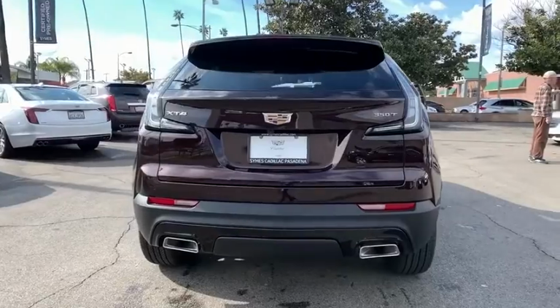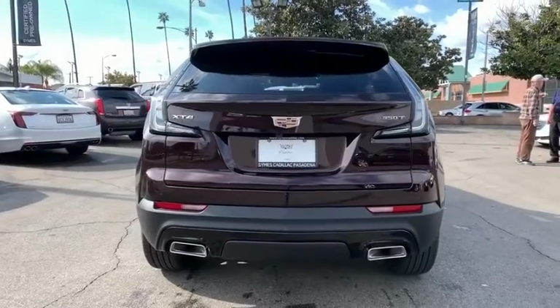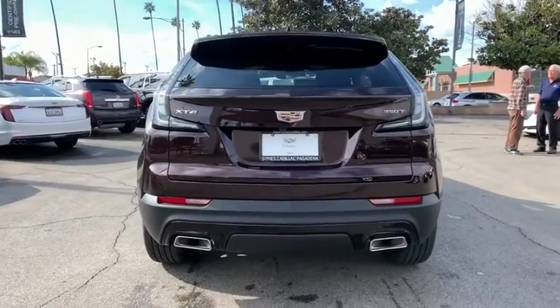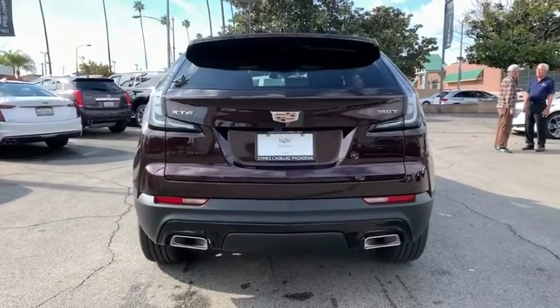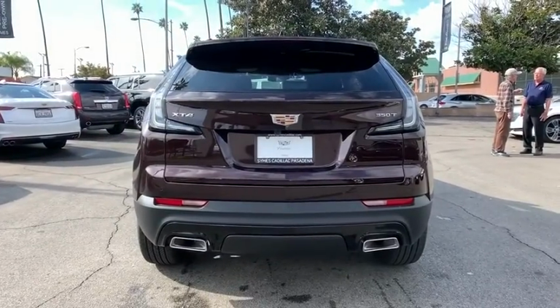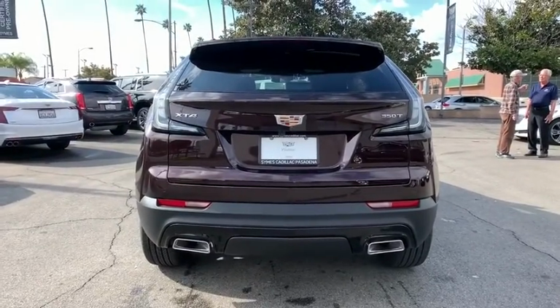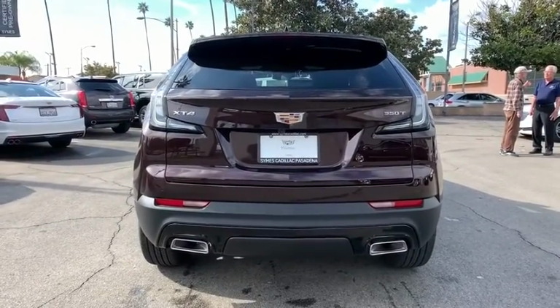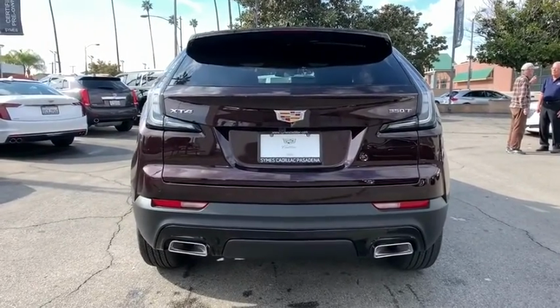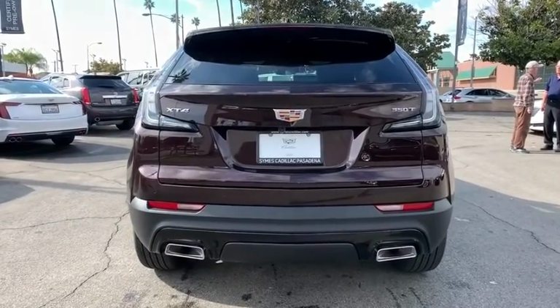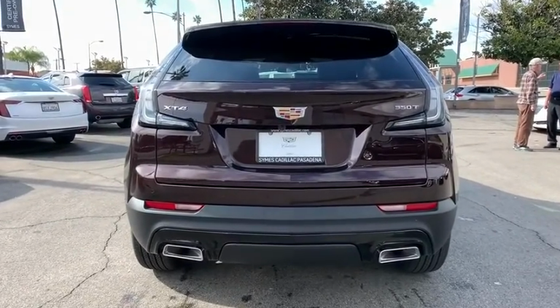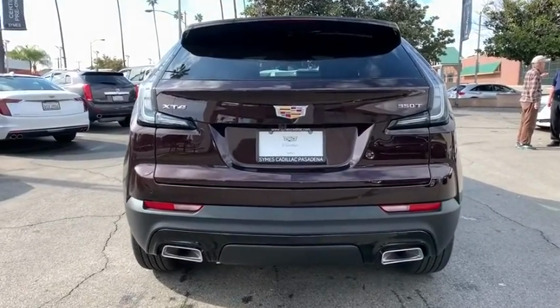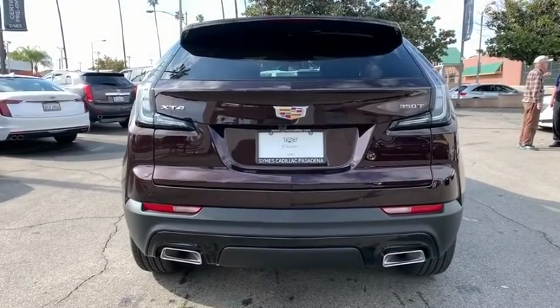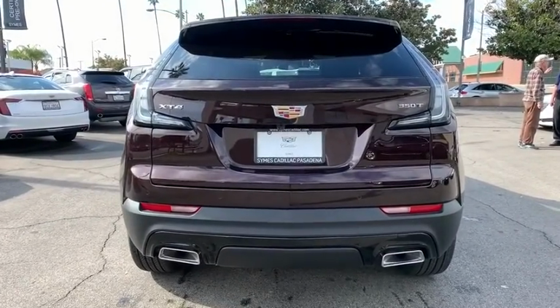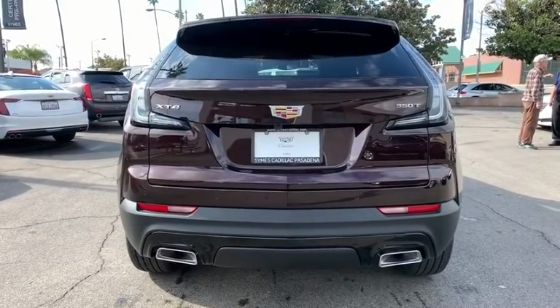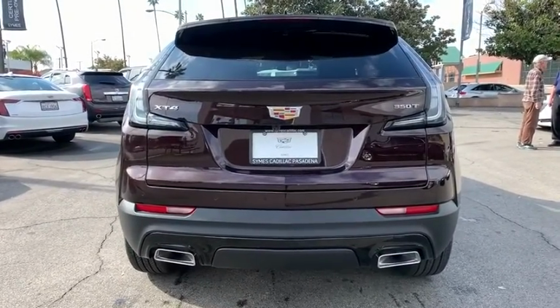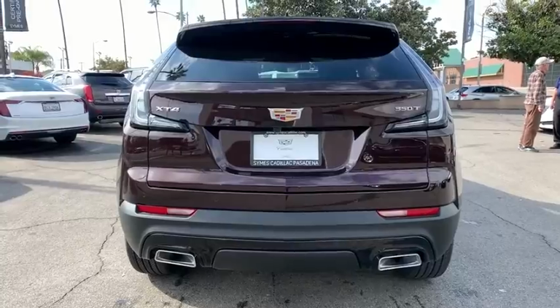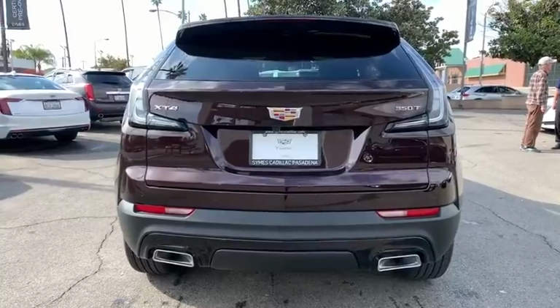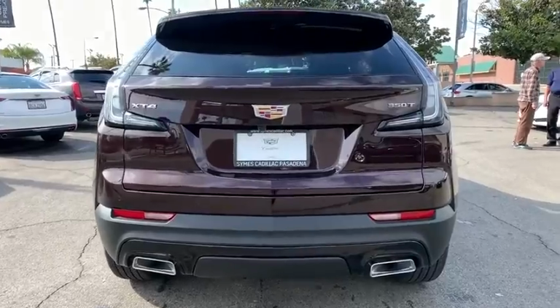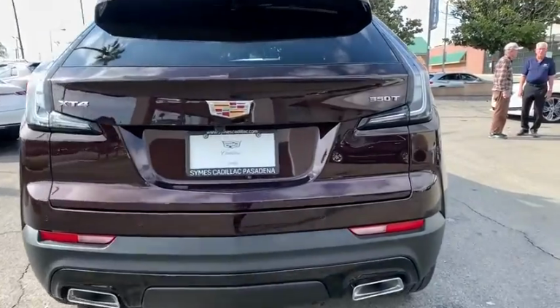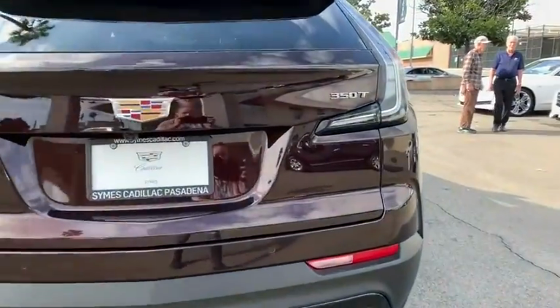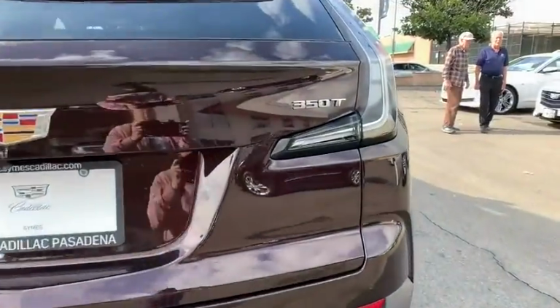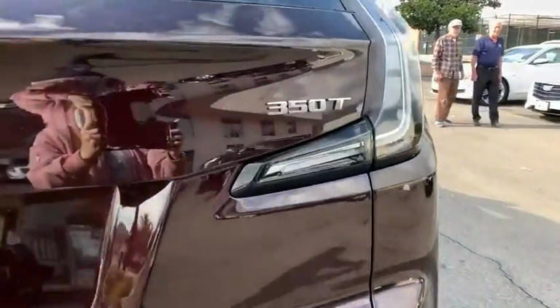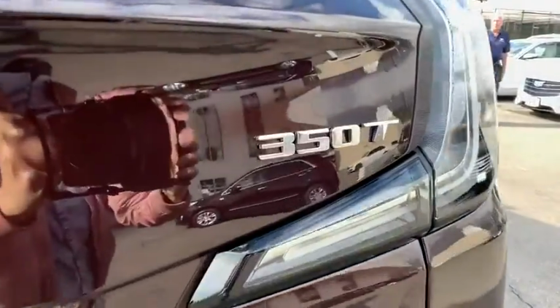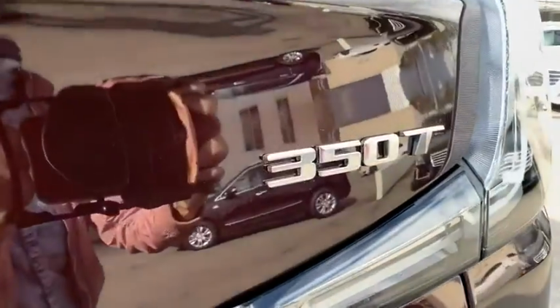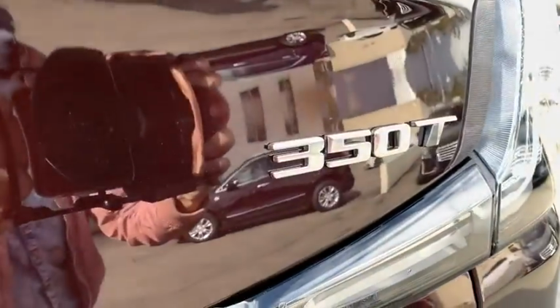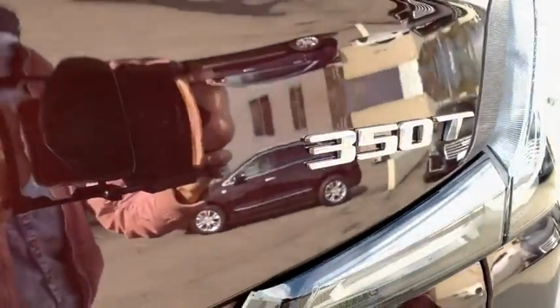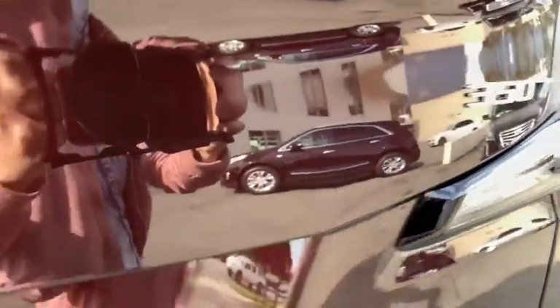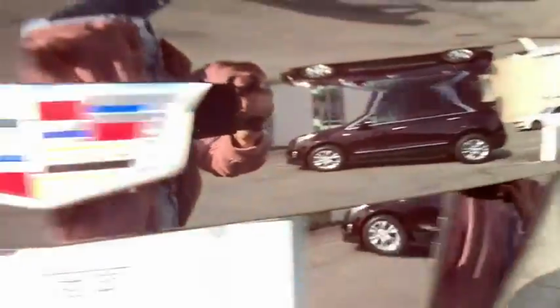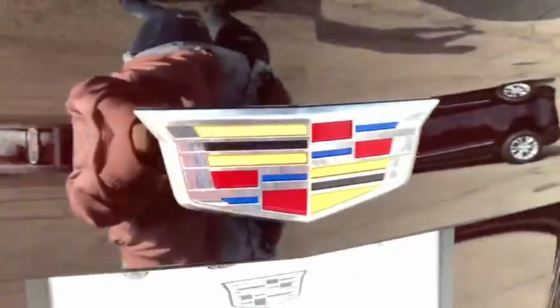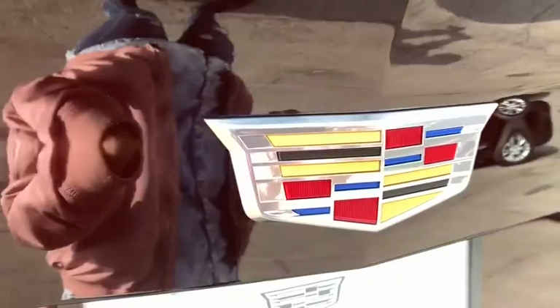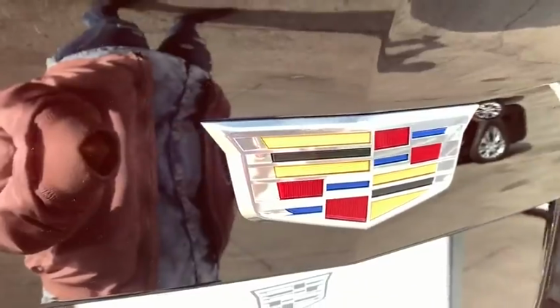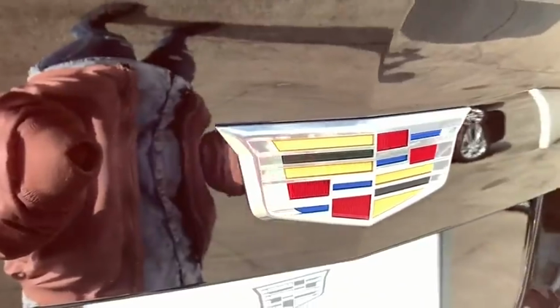Keyless entry, anti-lock braking system, power liftgate, backup camera, power passenger seat, stability control, traction control, remote engine start, Bluetooth, leather-wrapped steering wheel.